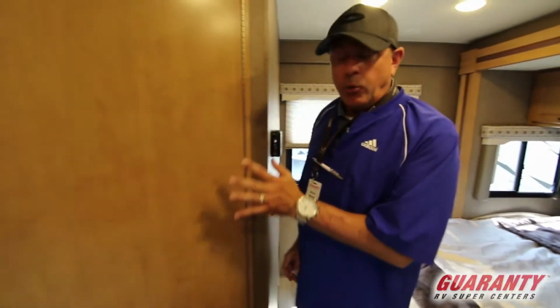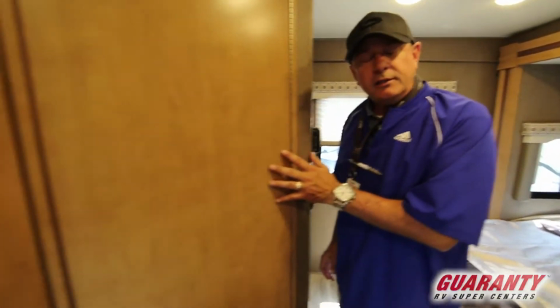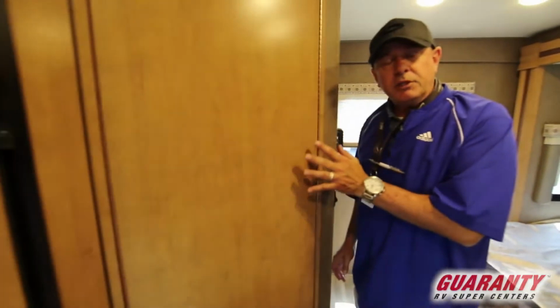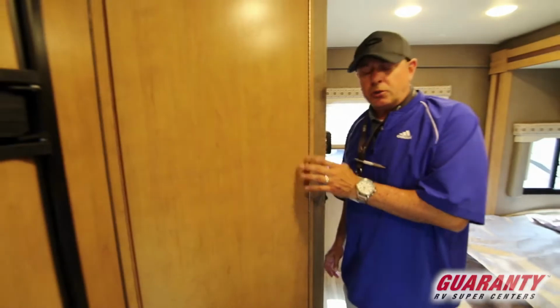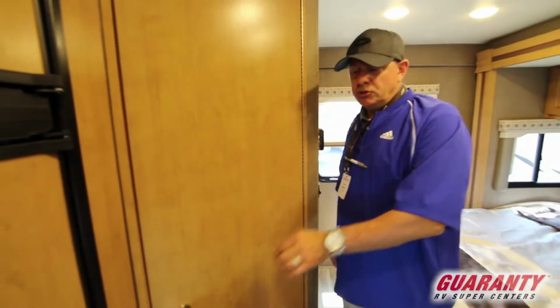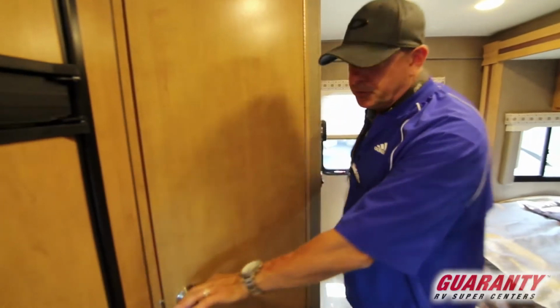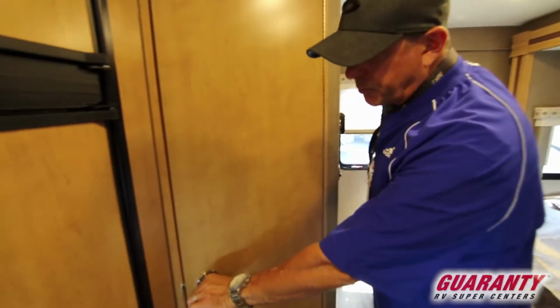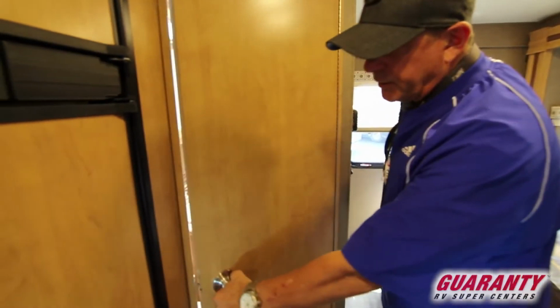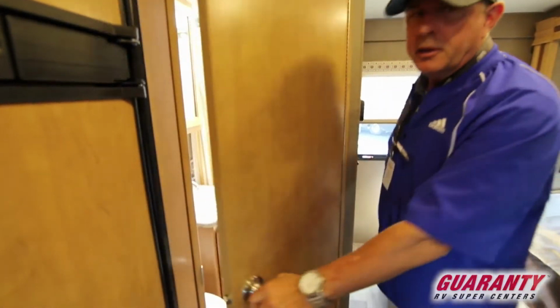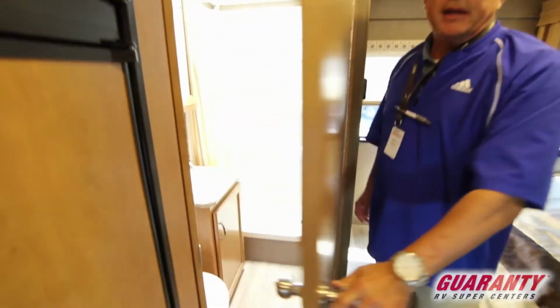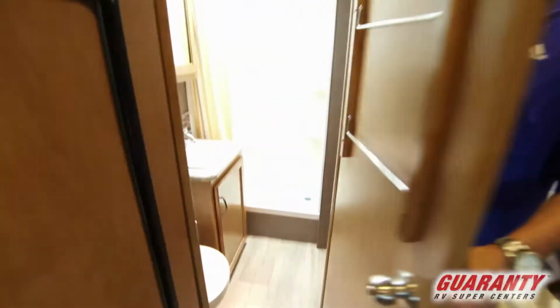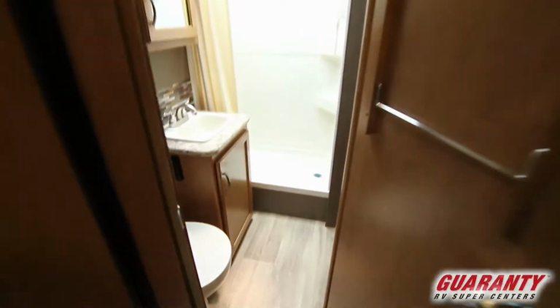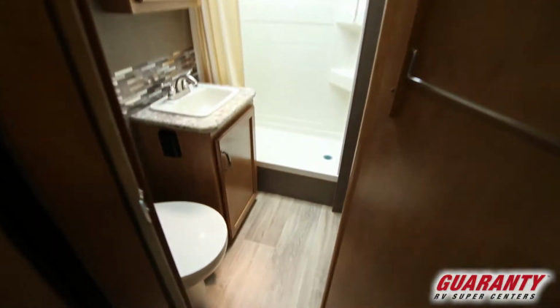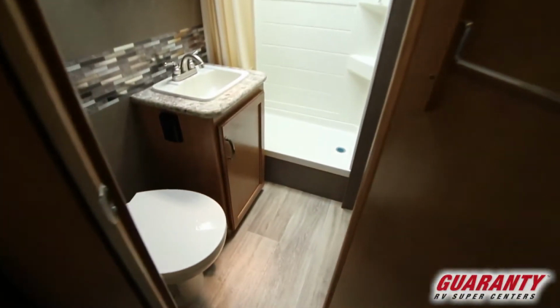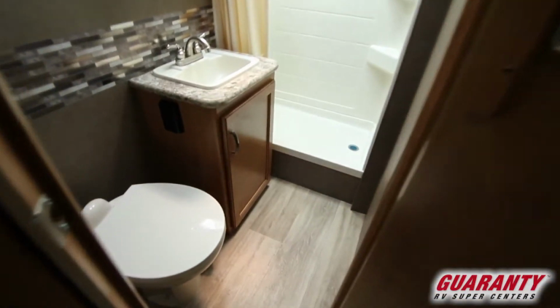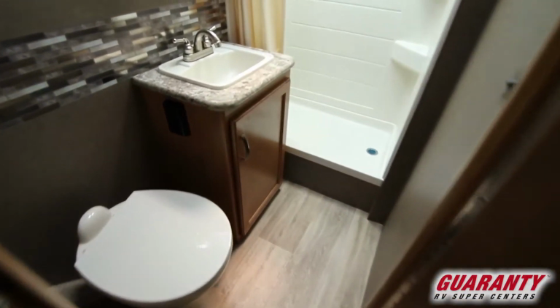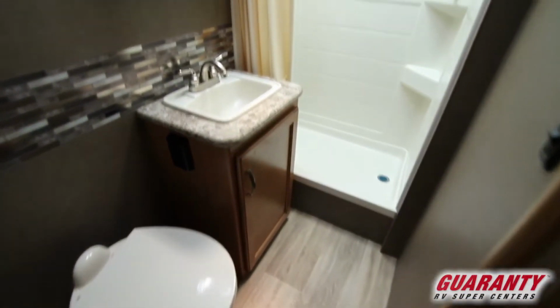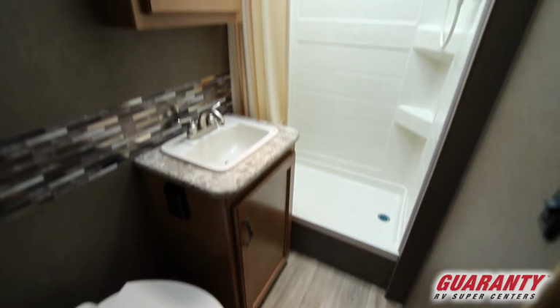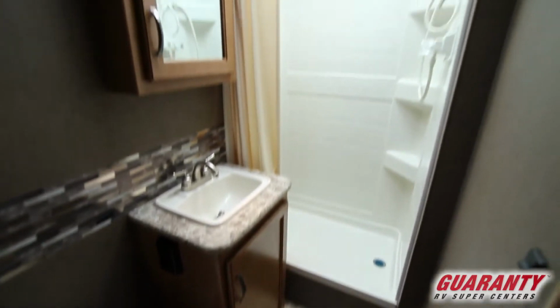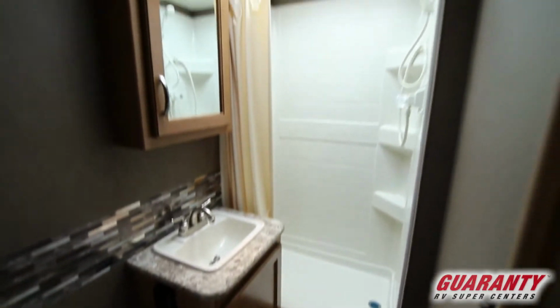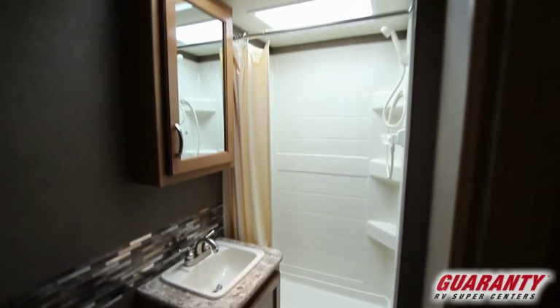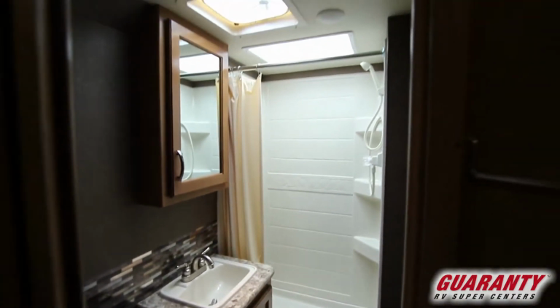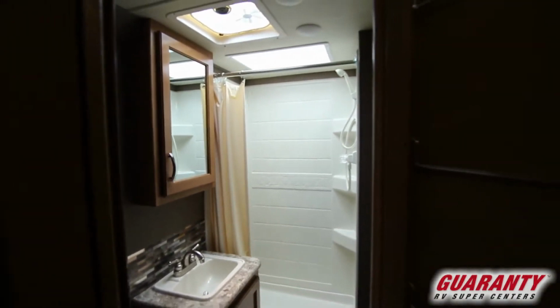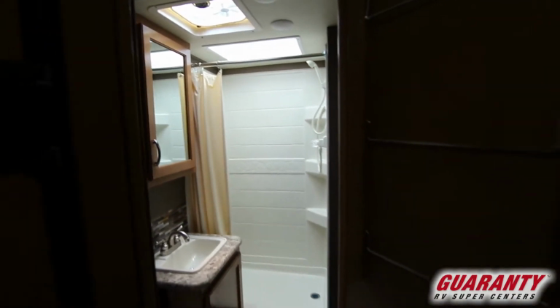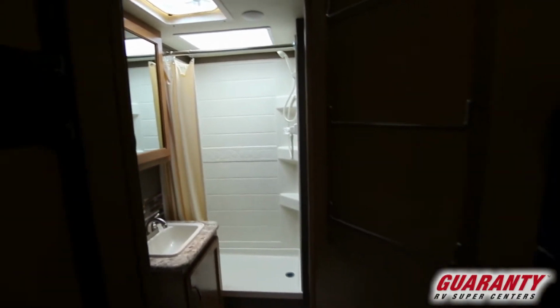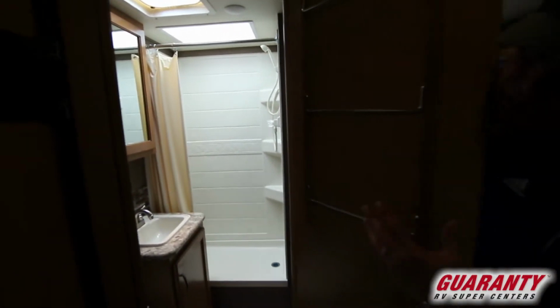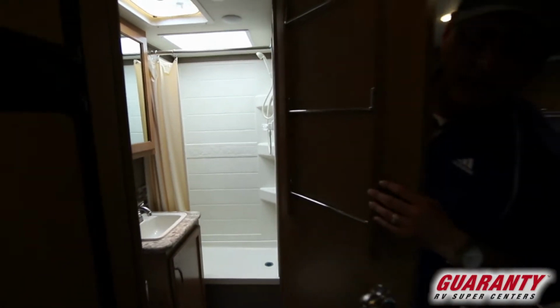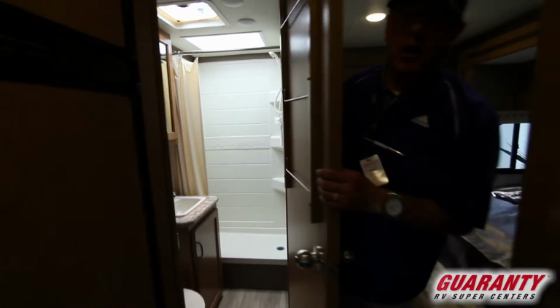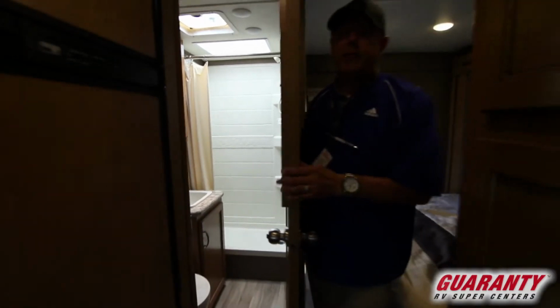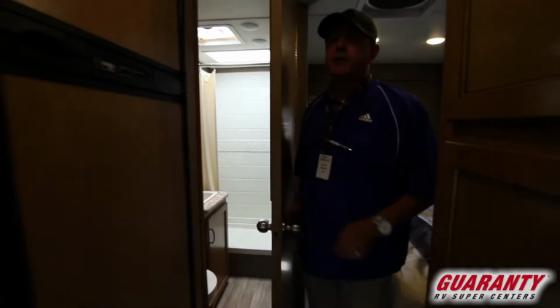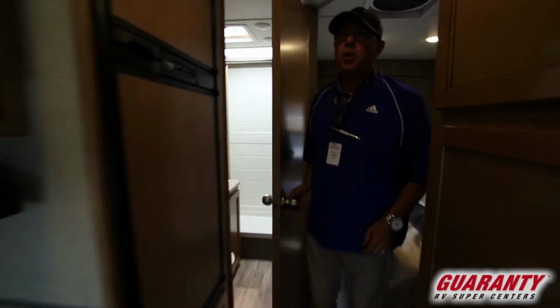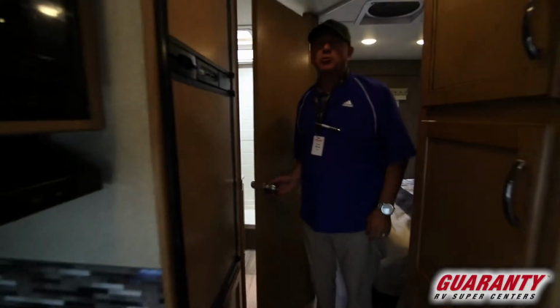A real nice thing with these short coaches with this particular floor plan — nice bath in the far back corner, not in the middle of the coach. As you can see, it's a great size shower and everything in a small coach.